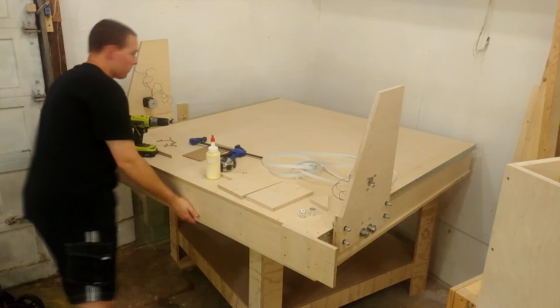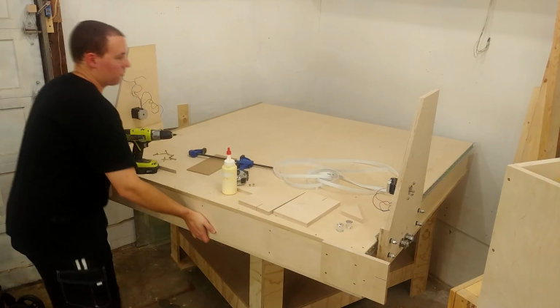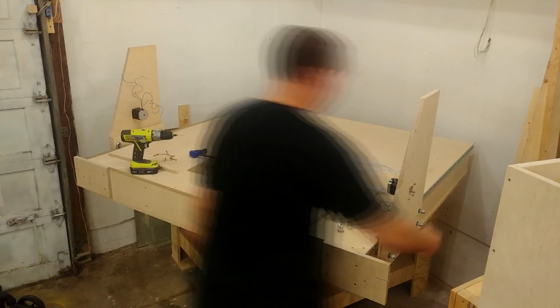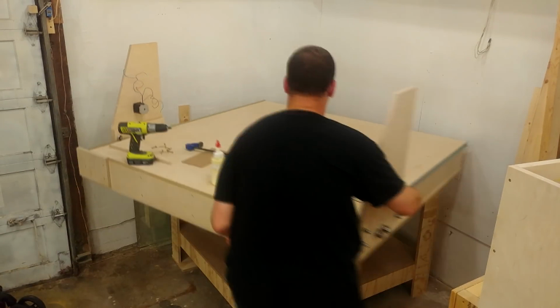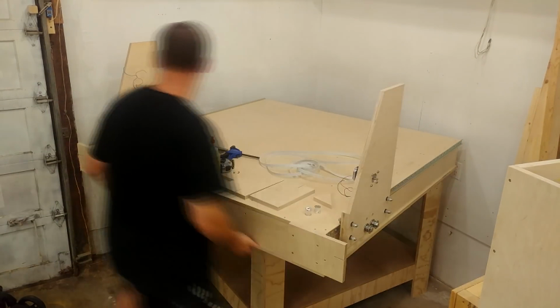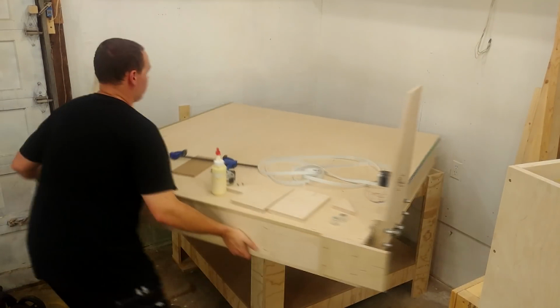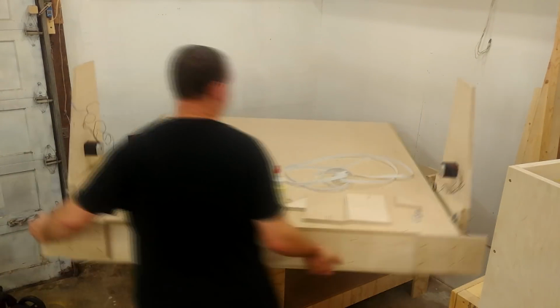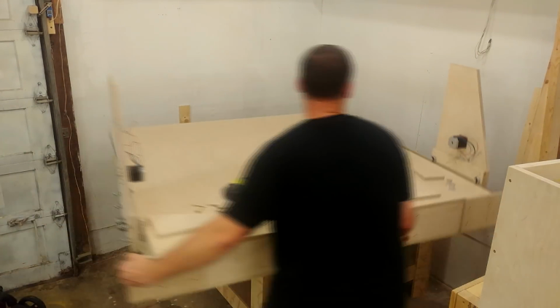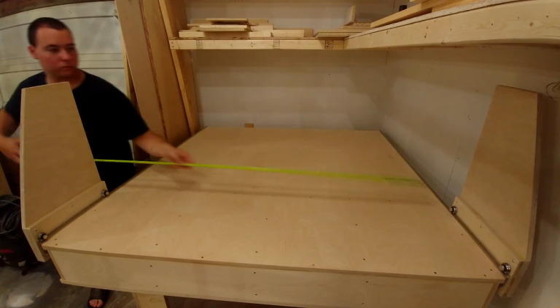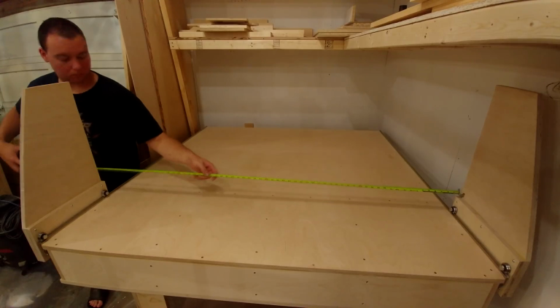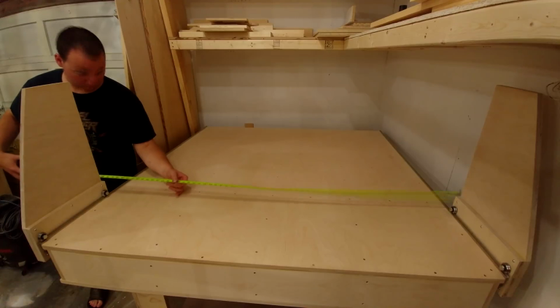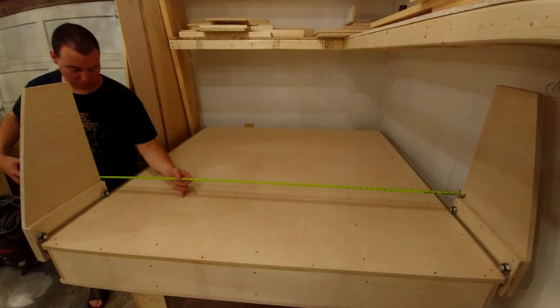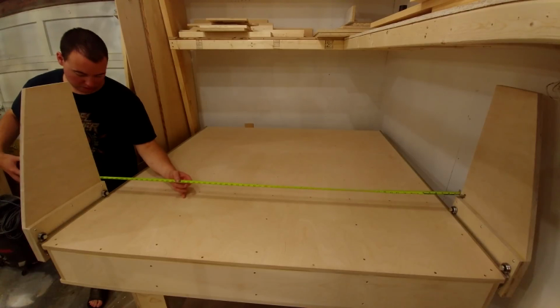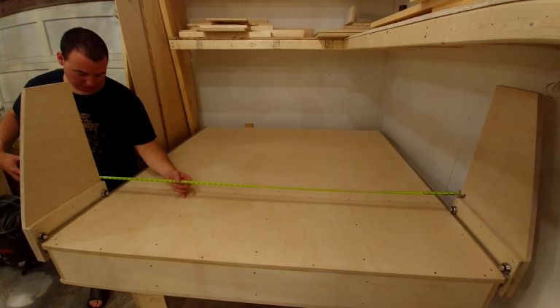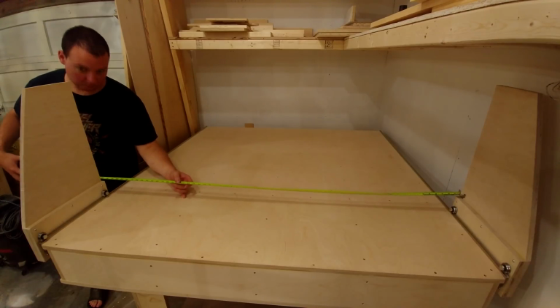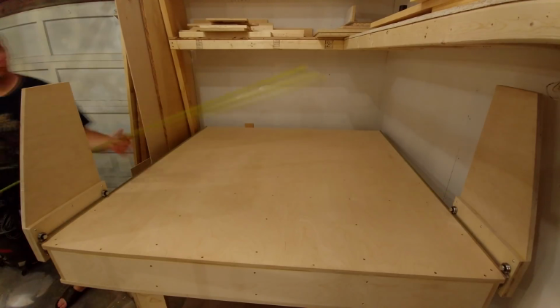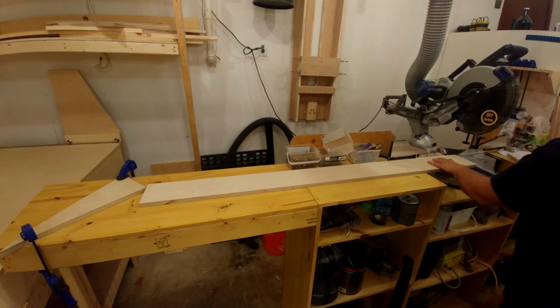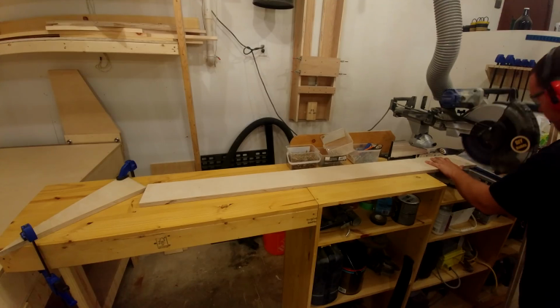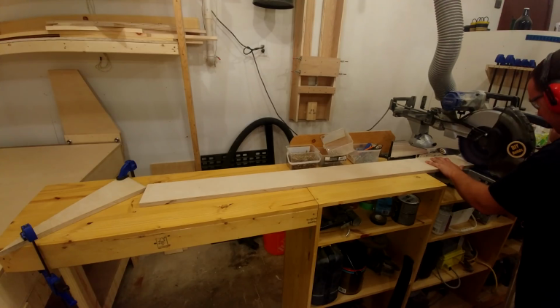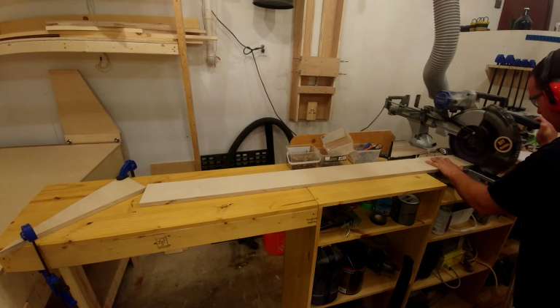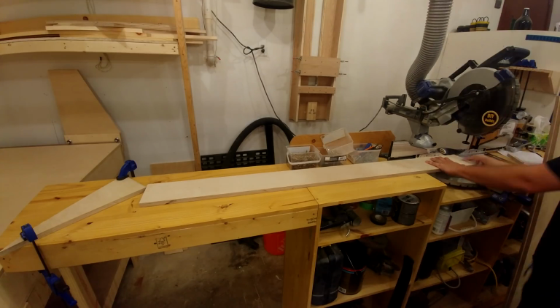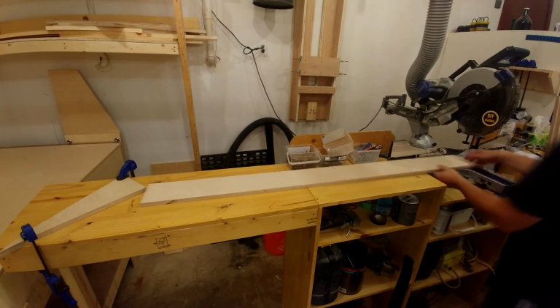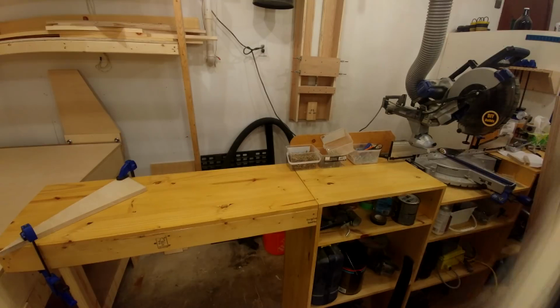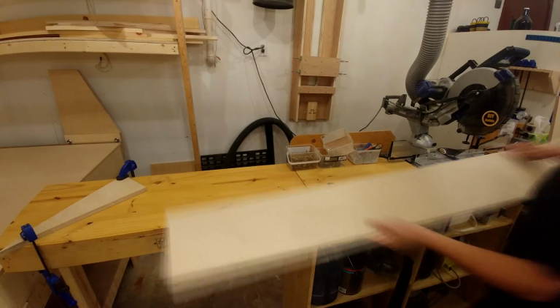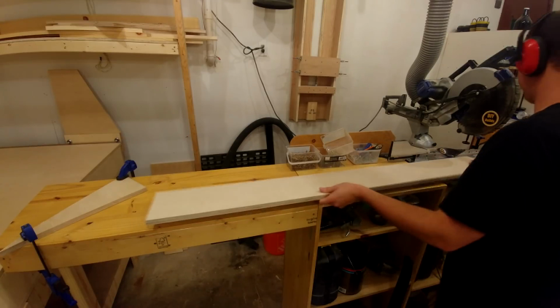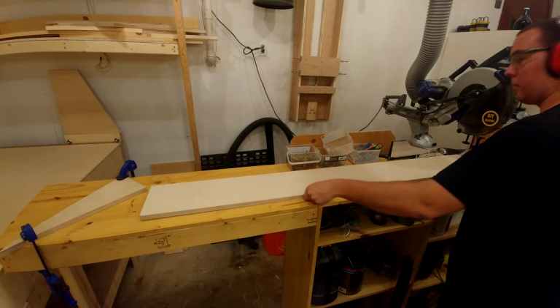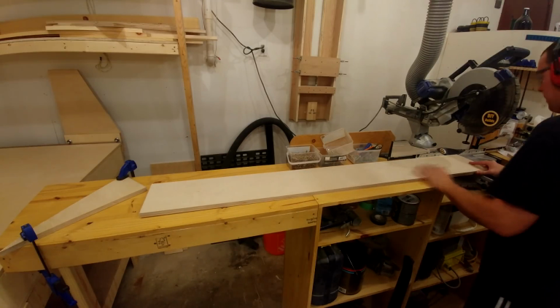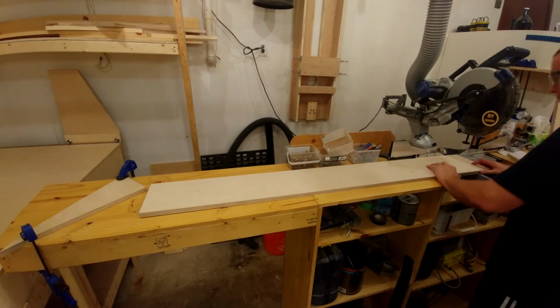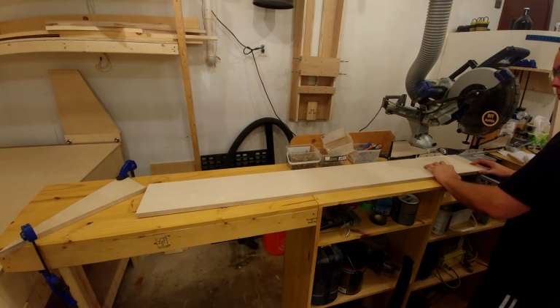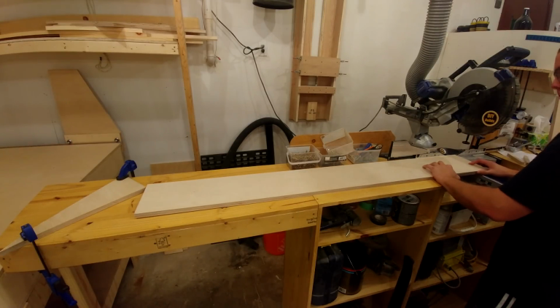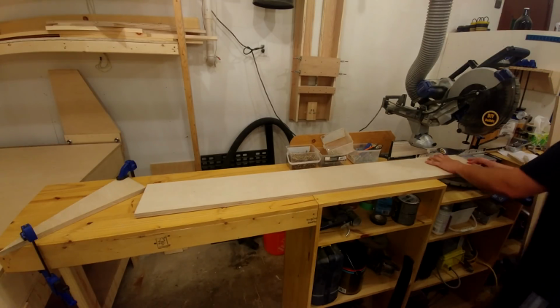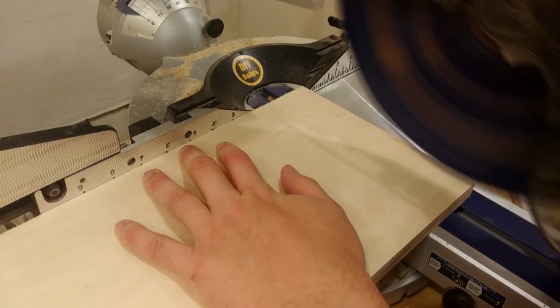Now I rotate the unit and get my measurements for the length of the gantry. I don't want to go just off the CAD model — it's better to measure in place because there could be a whole bunch of variations at this point. I set up a stop block to ensure all four pieces are exactly the same length.